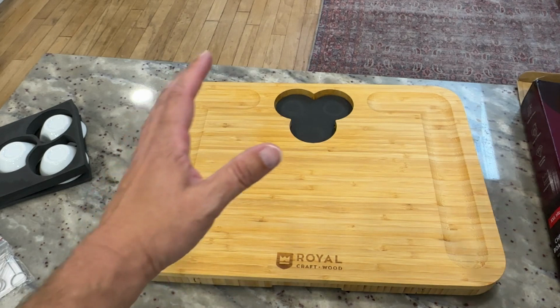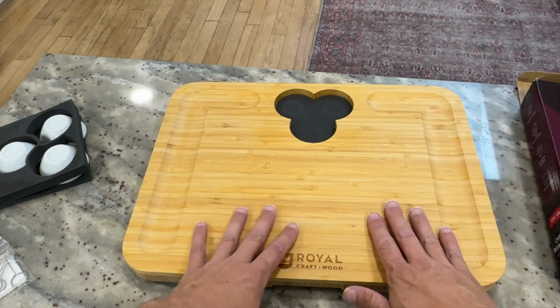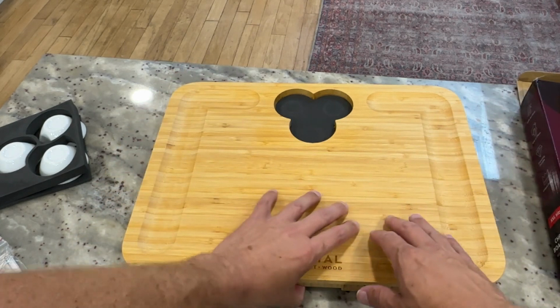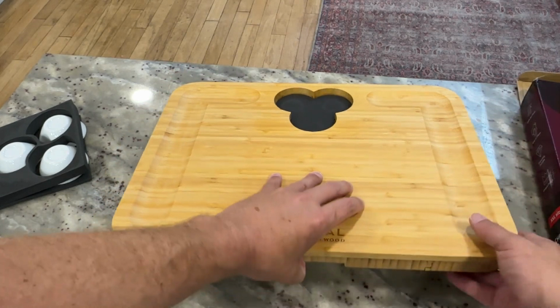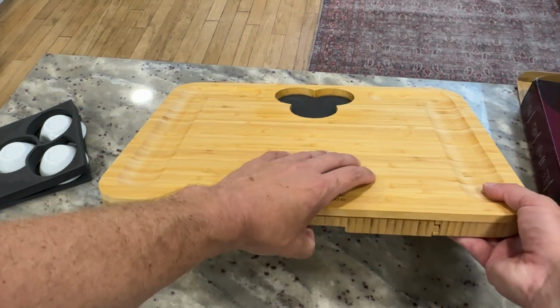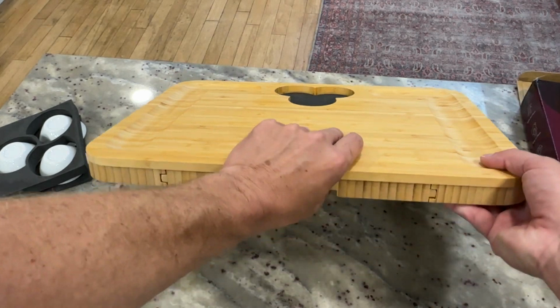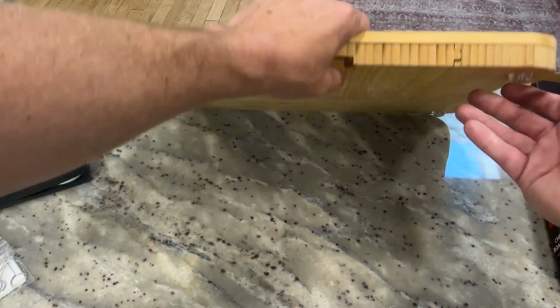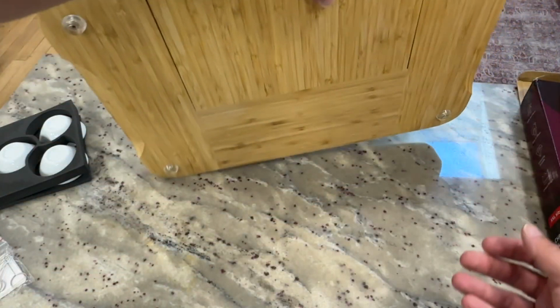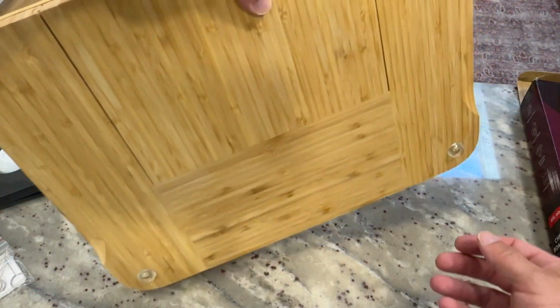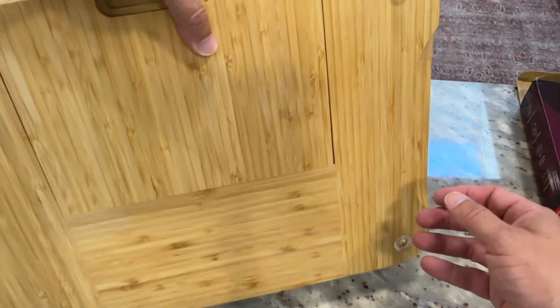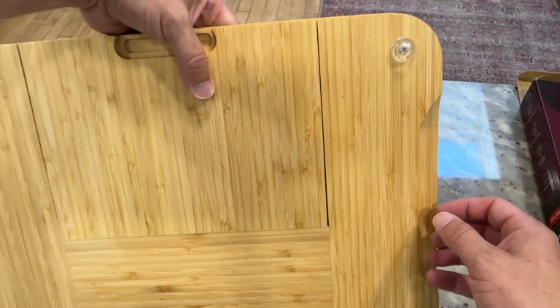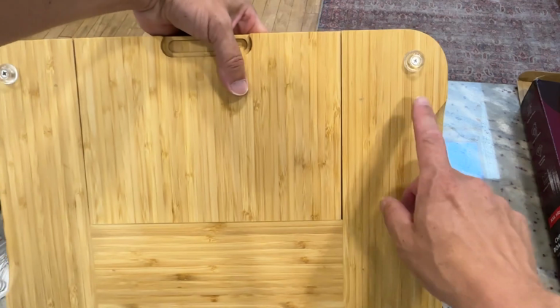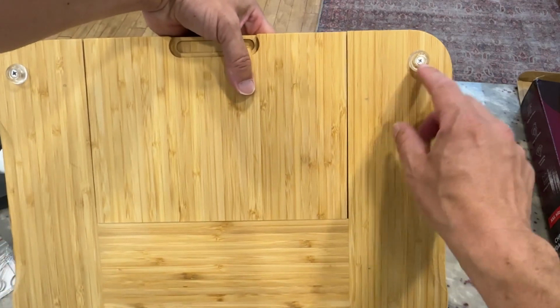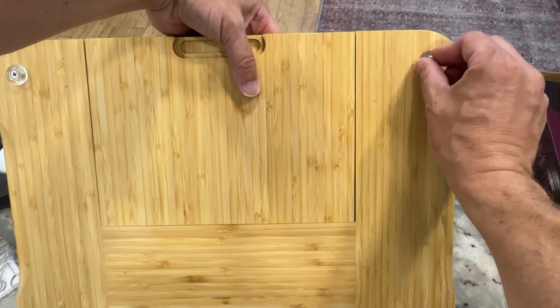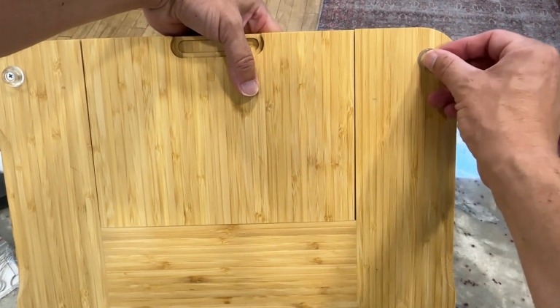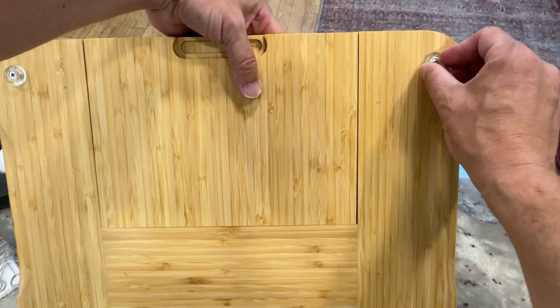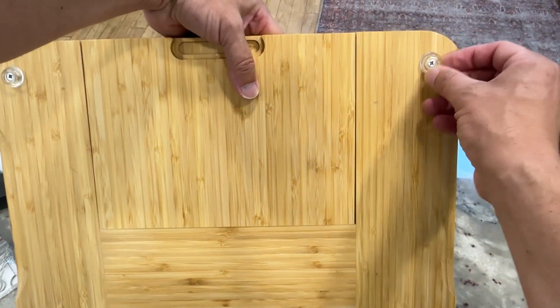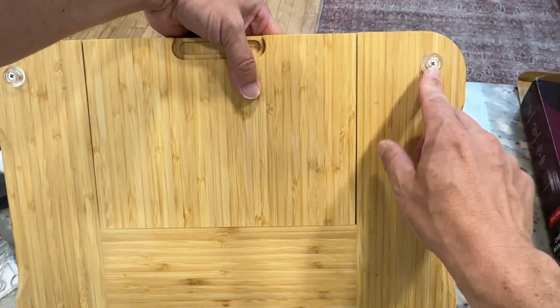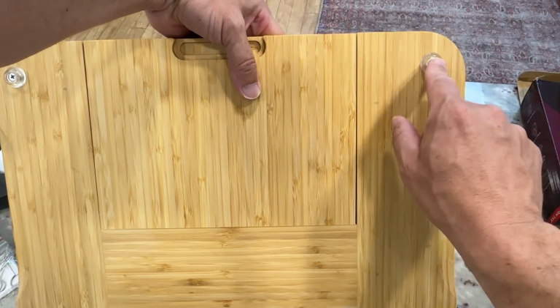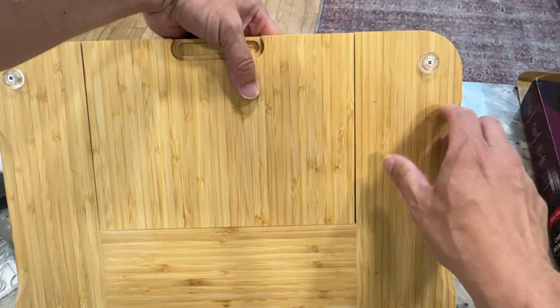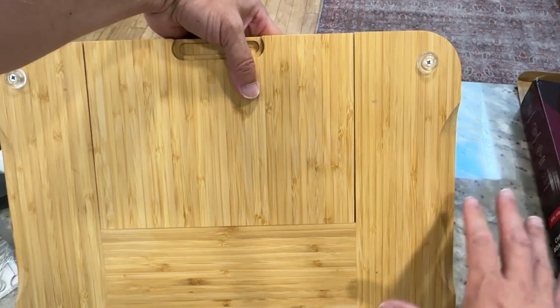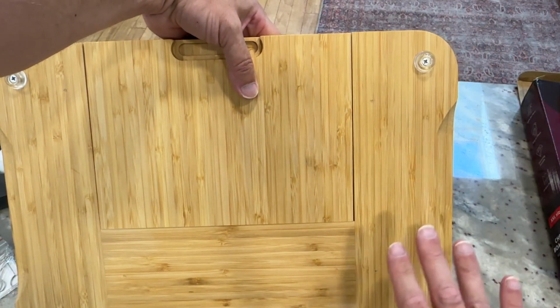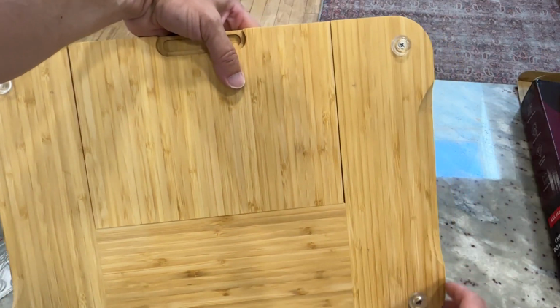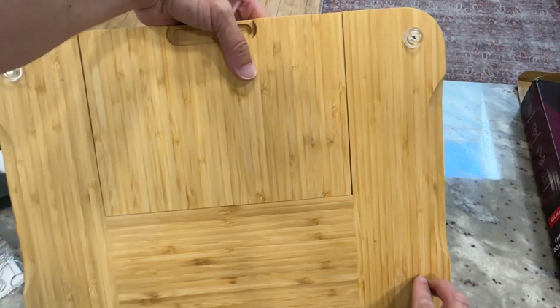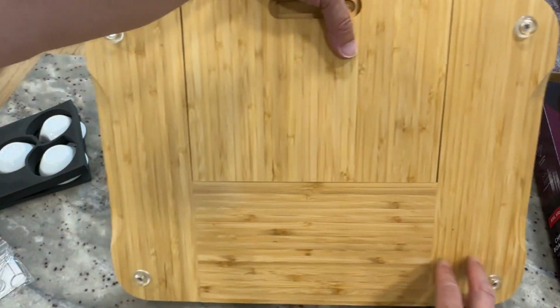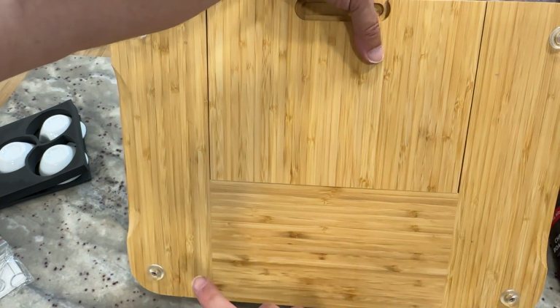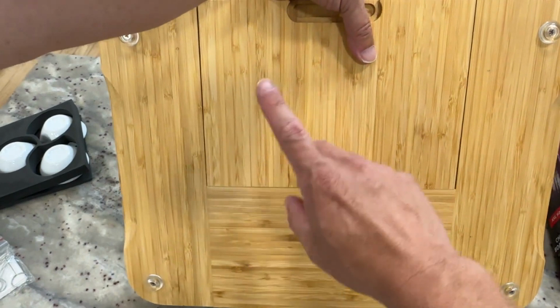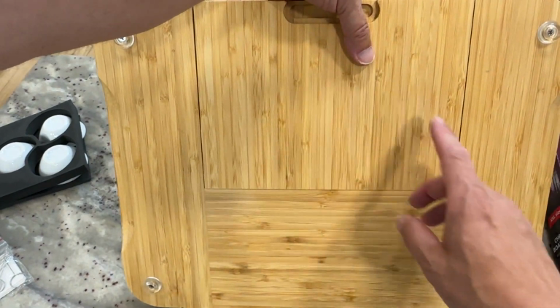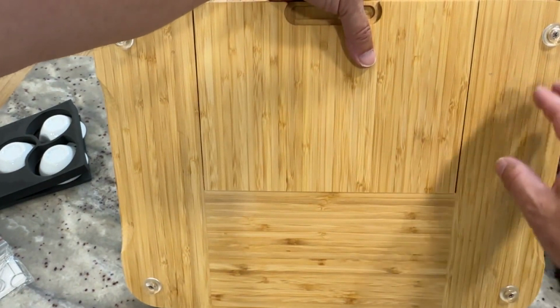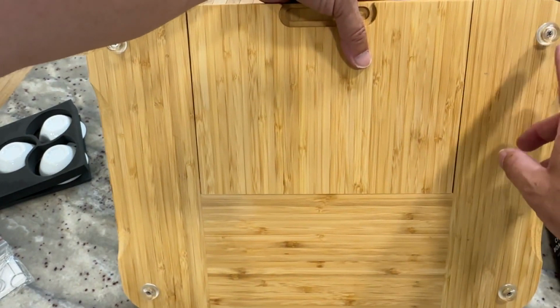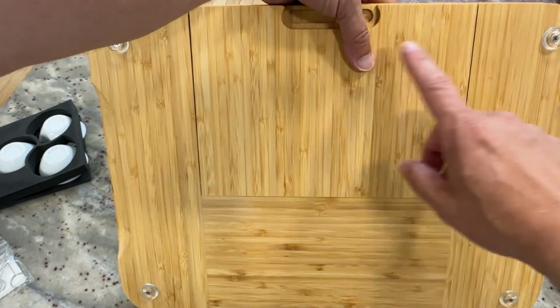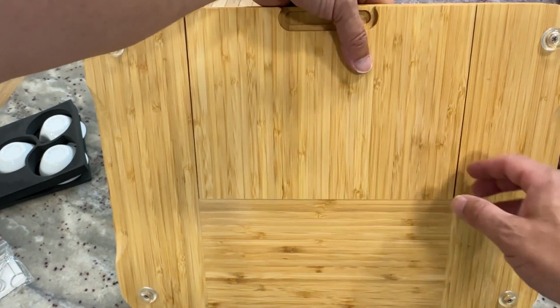The board itself is all made out of bamboo. The bottom part has these little tabs or coasters built in. This is really to make sure it doesn't slide around on the countertop — there are four of them, one in each of the corners.